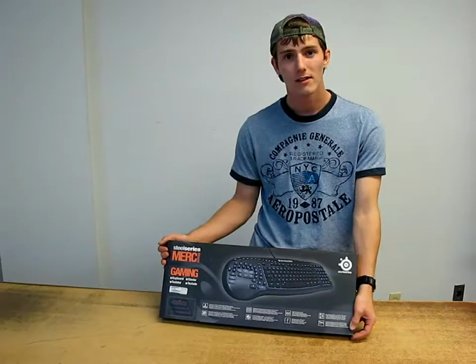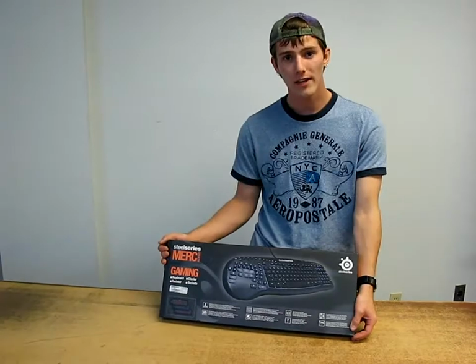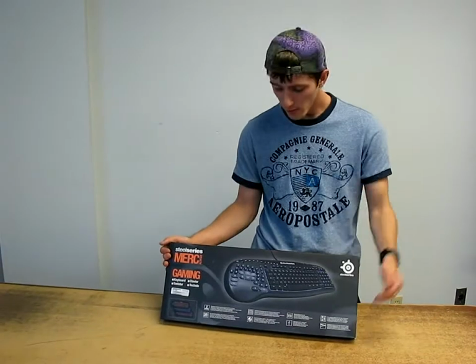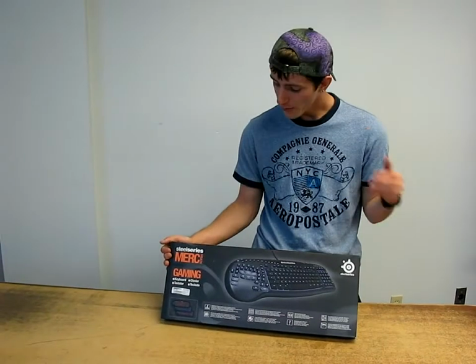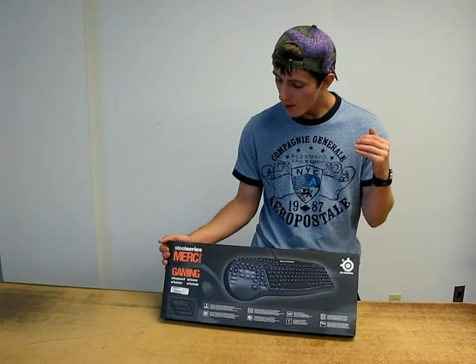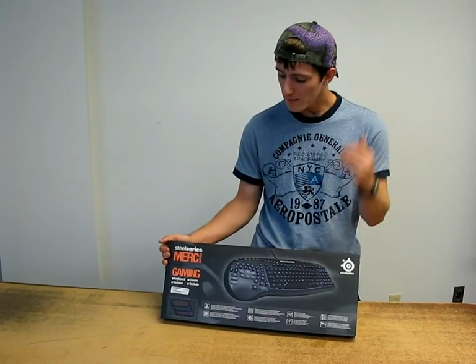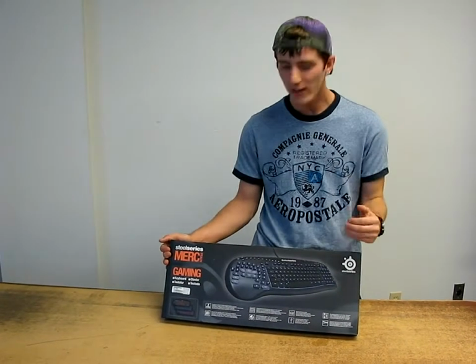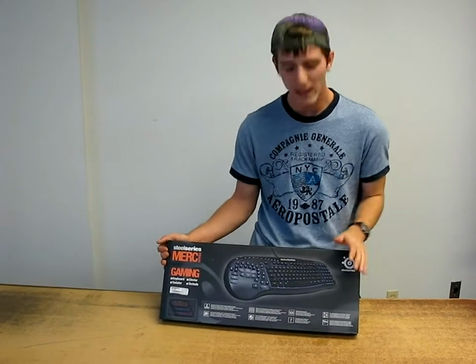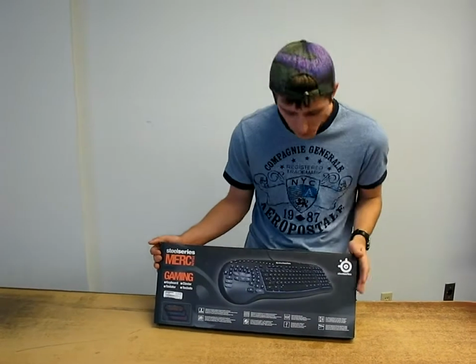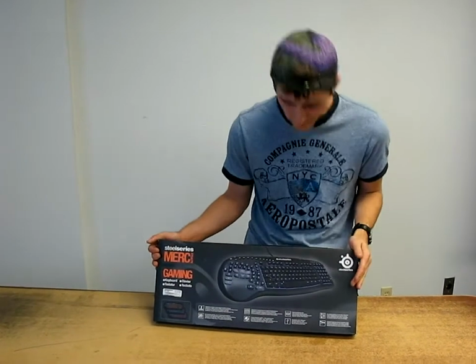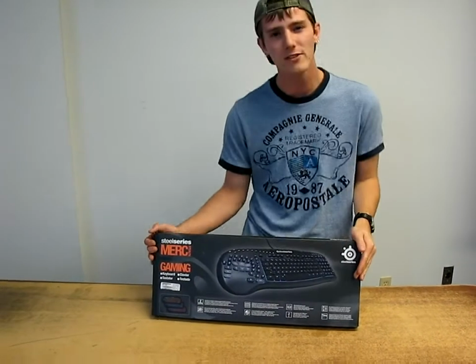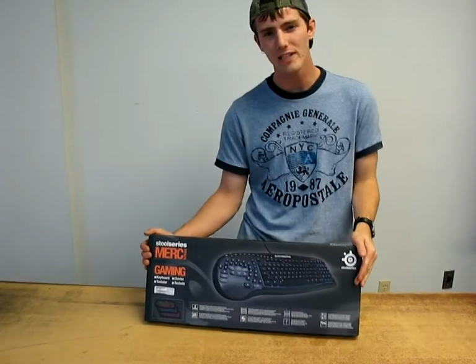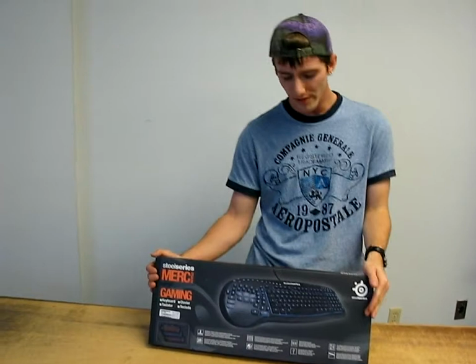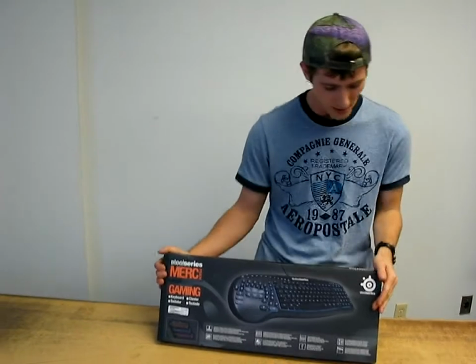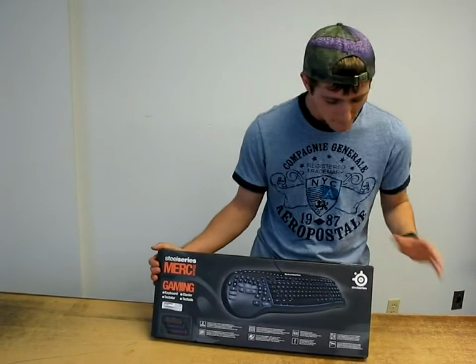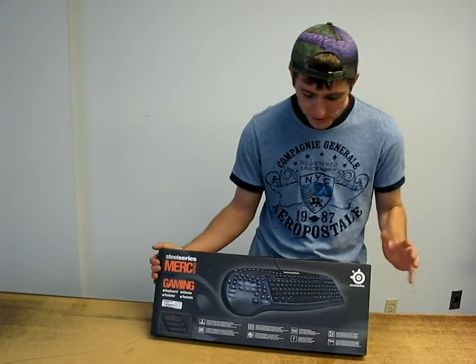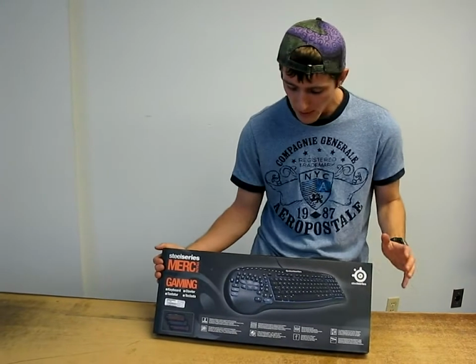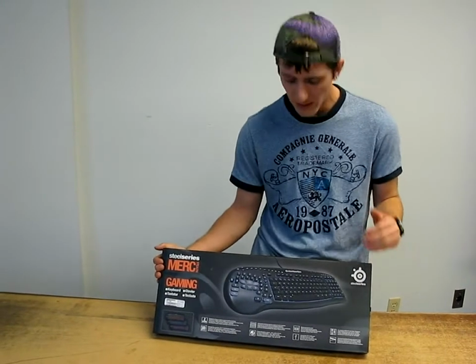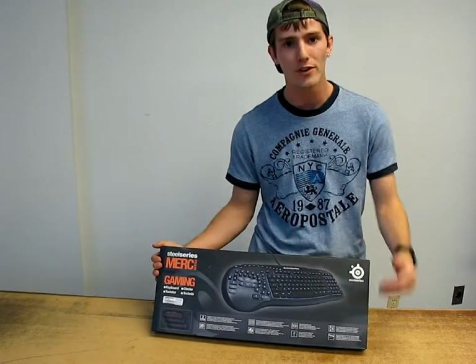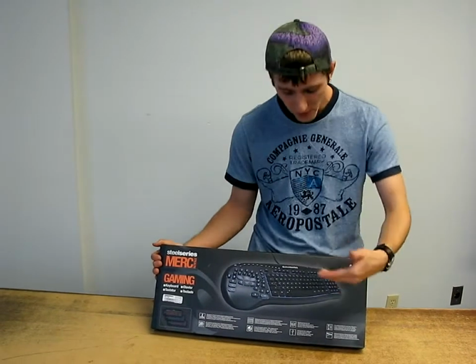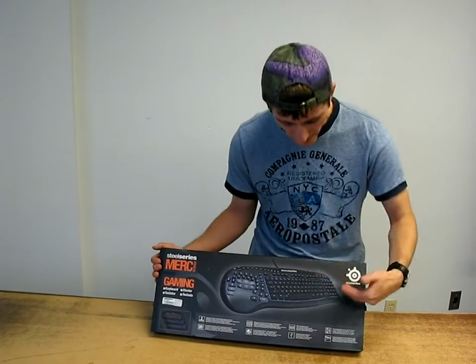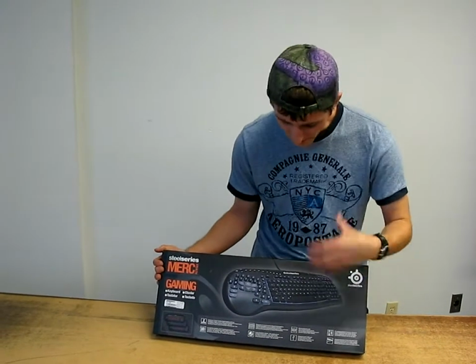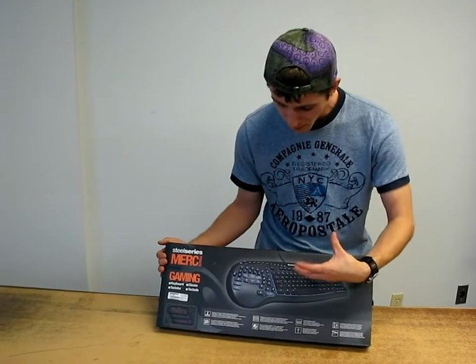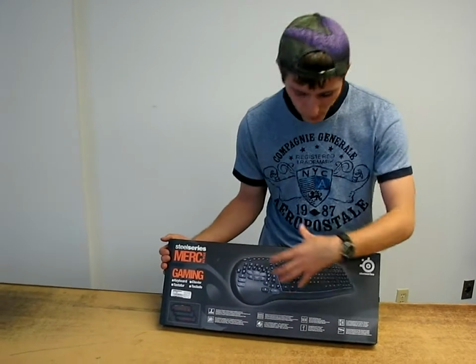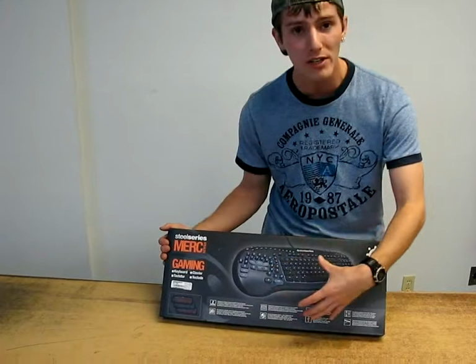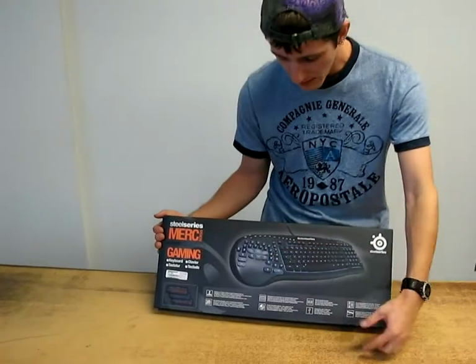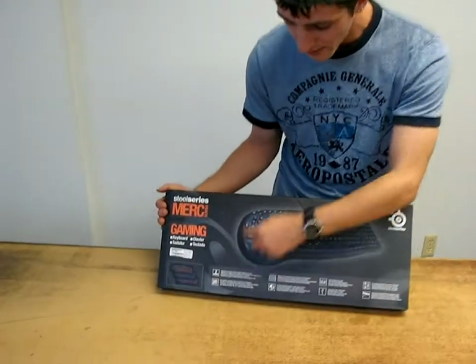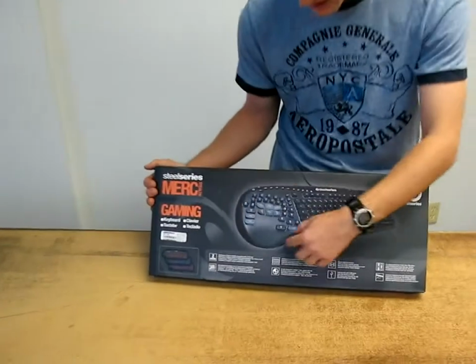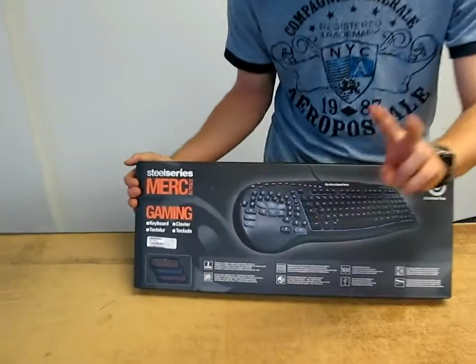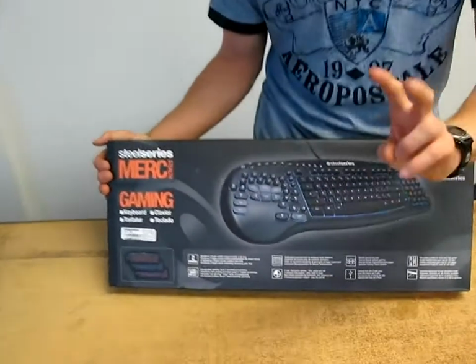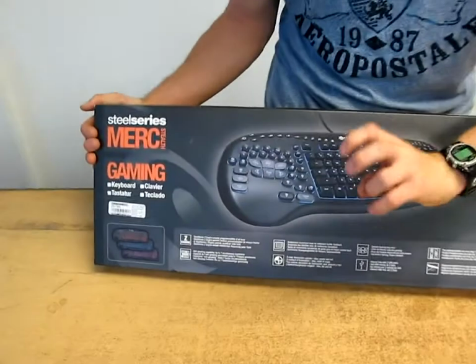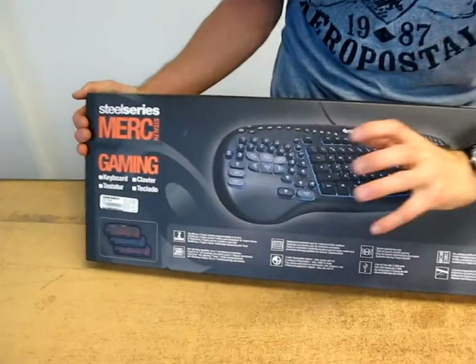Today on my video blog we're going to be unboxing the Merc Stealth keyboard. This is a SteelSeries keyboard. It's a fairly premium gaming keyboard, and what they bring to the table is a unique gaming terrain layout.